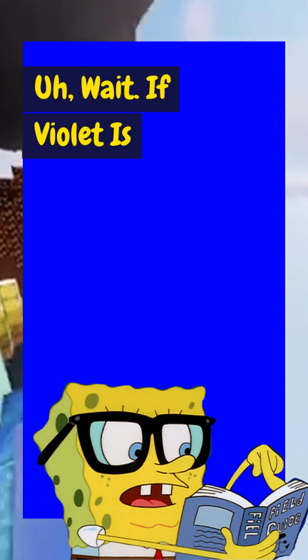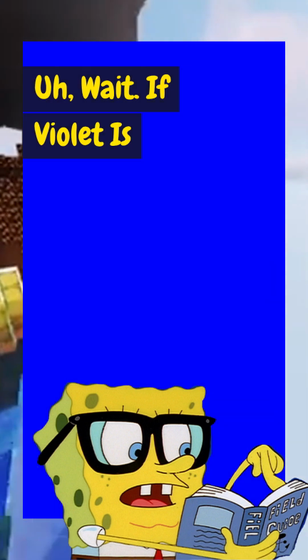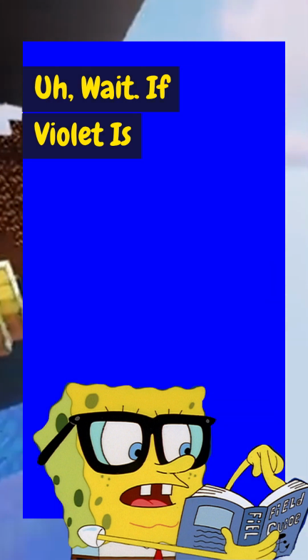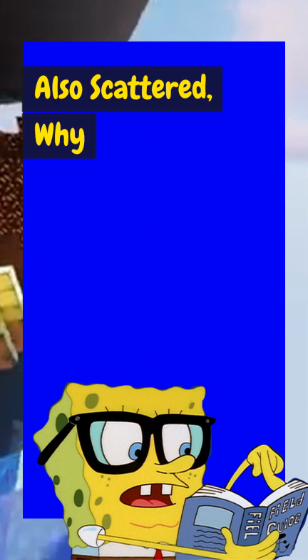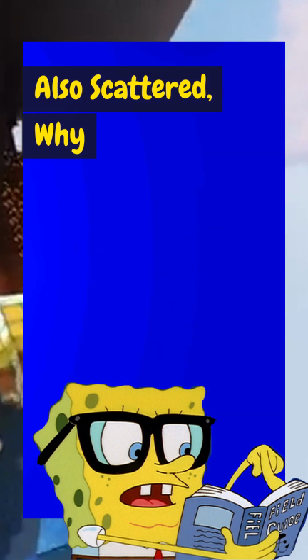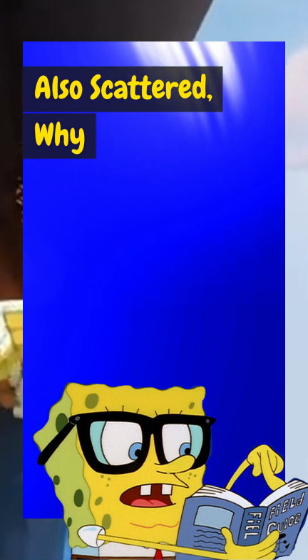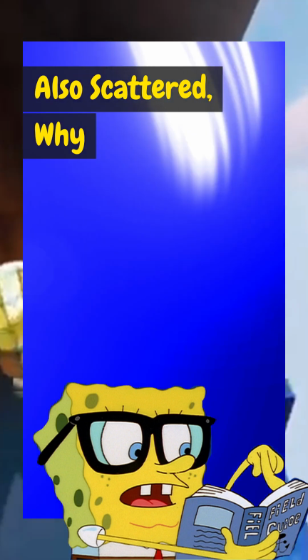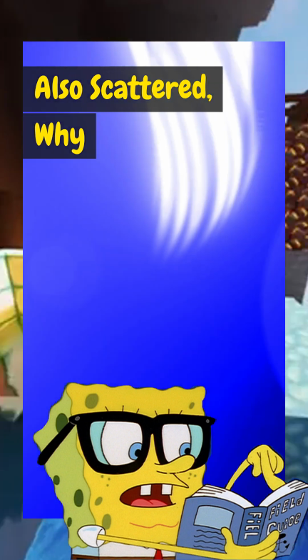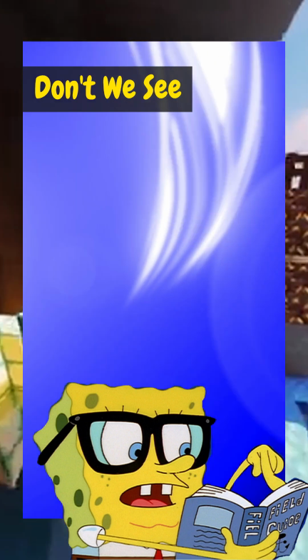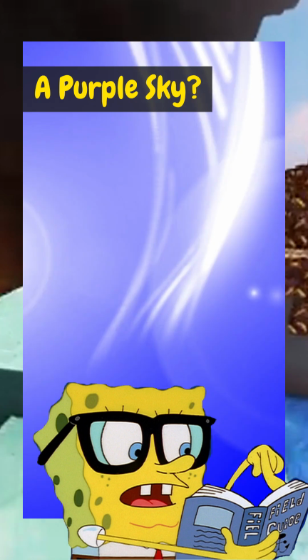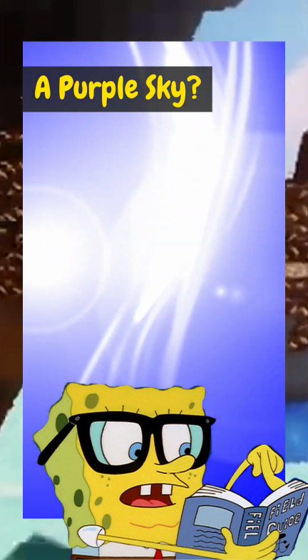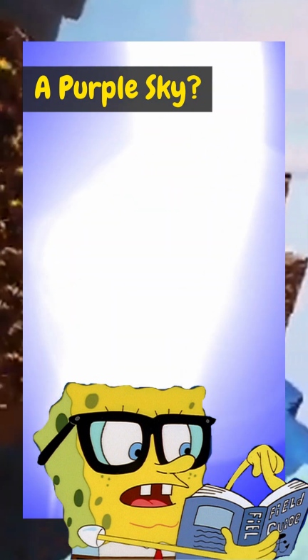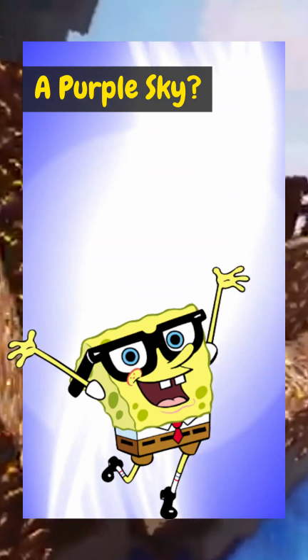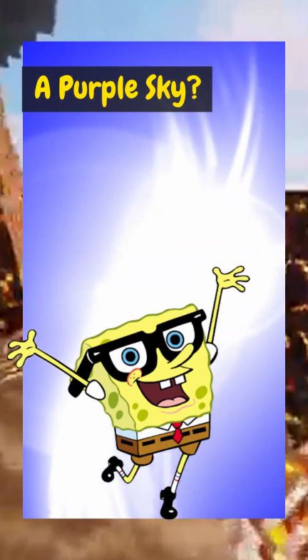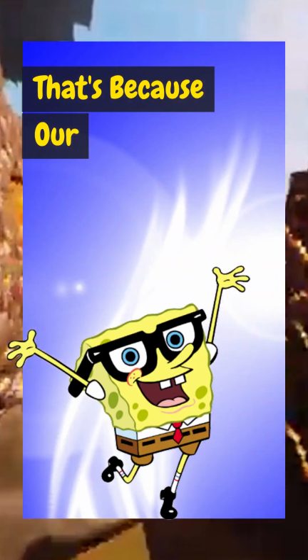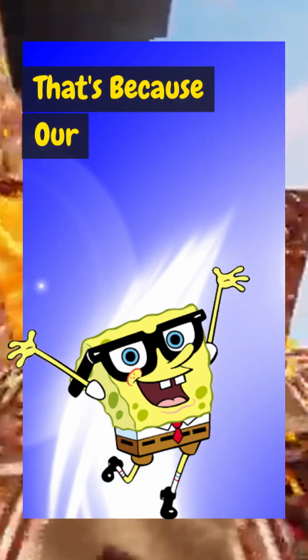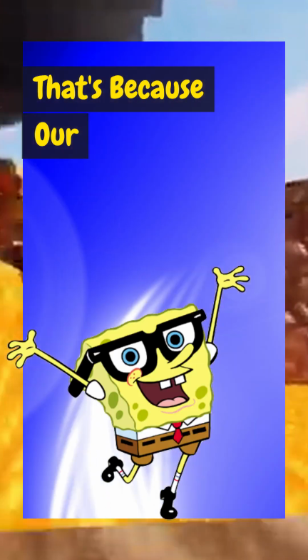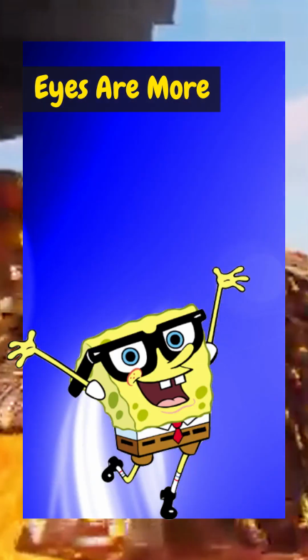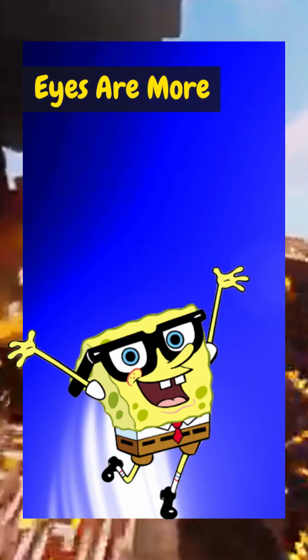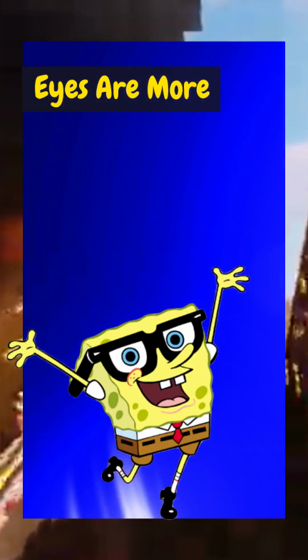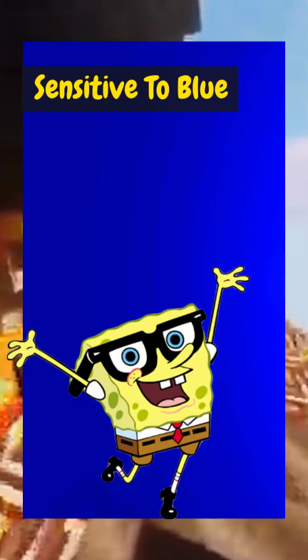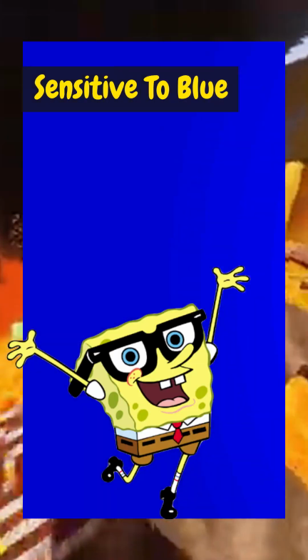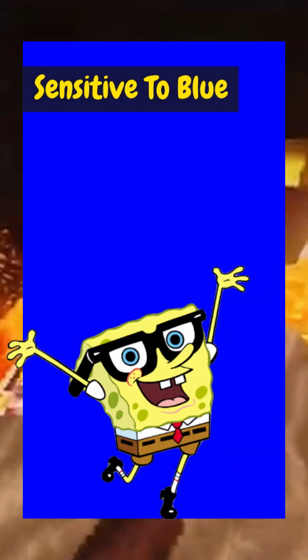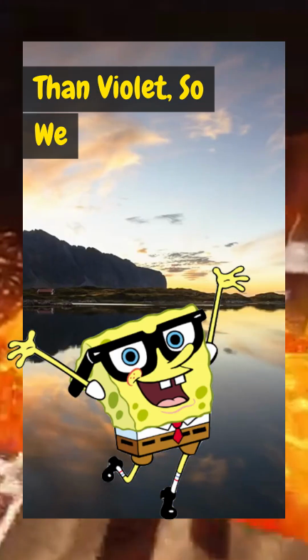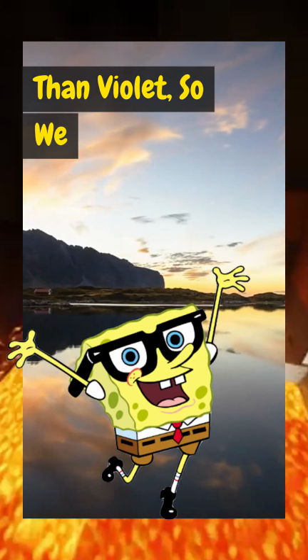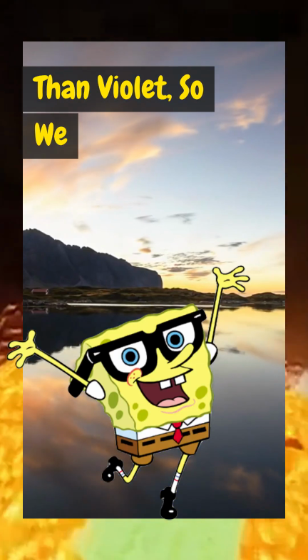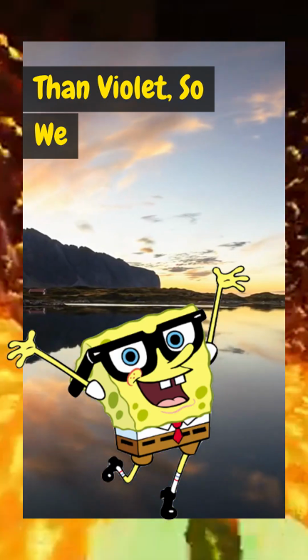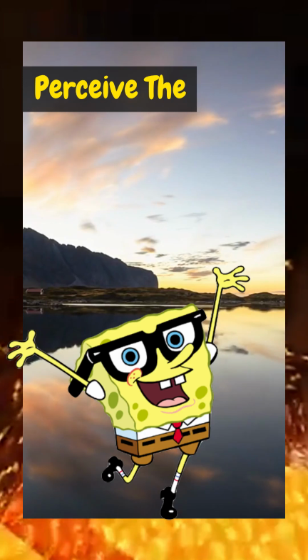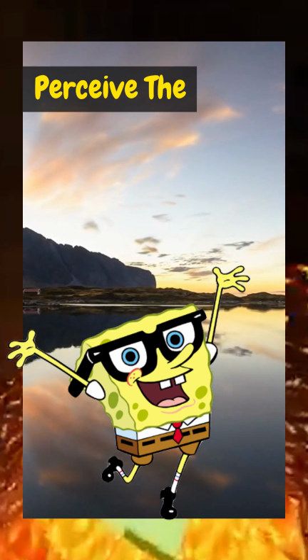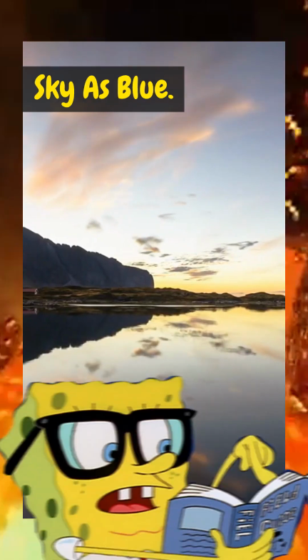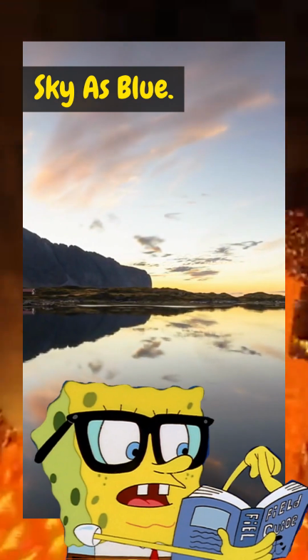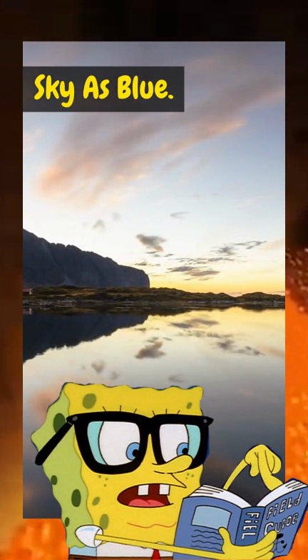If violet is also scattered, why don't we see a purple sky? That's because our eyes are more sensitive to blue than violet, so we perceive the sky as blue.